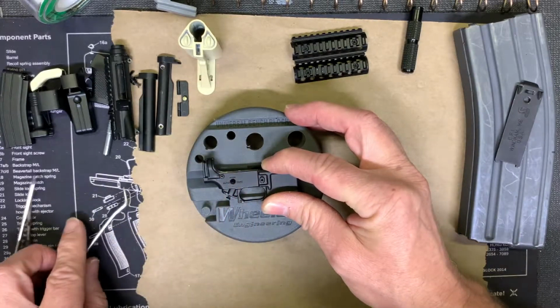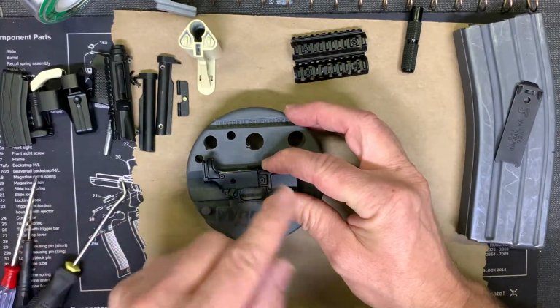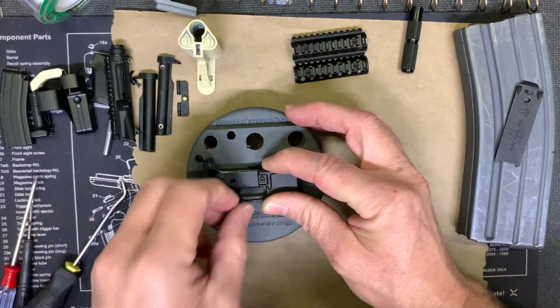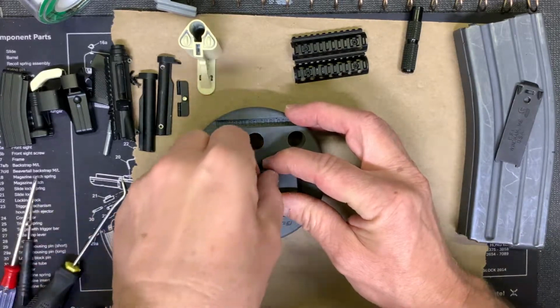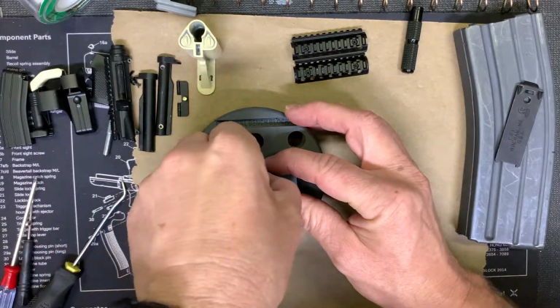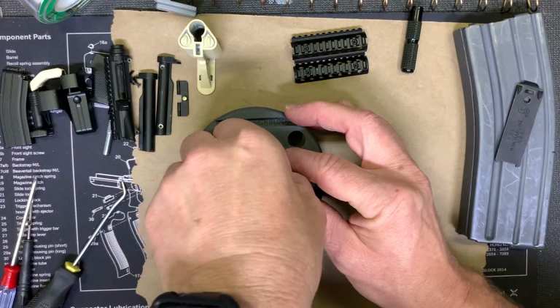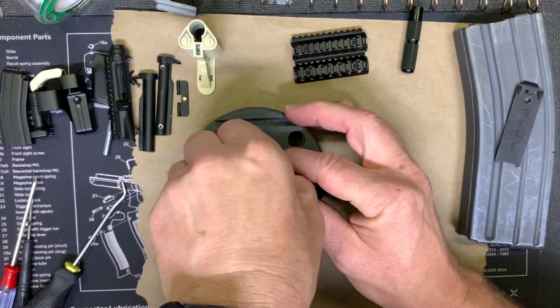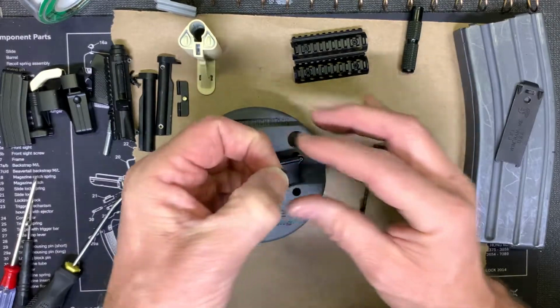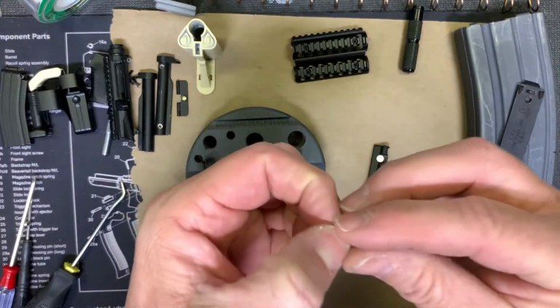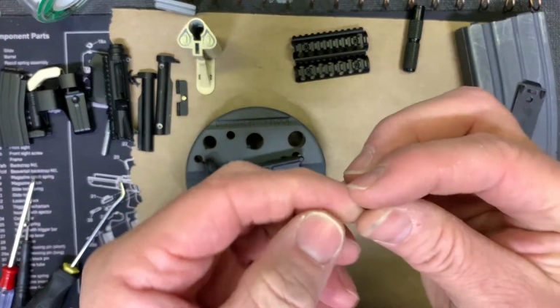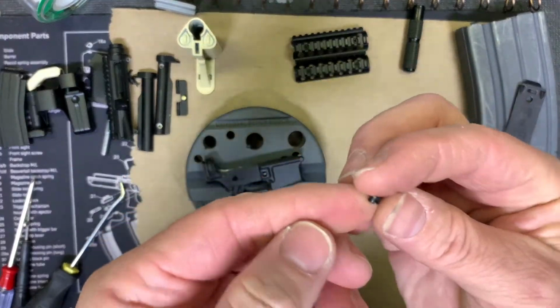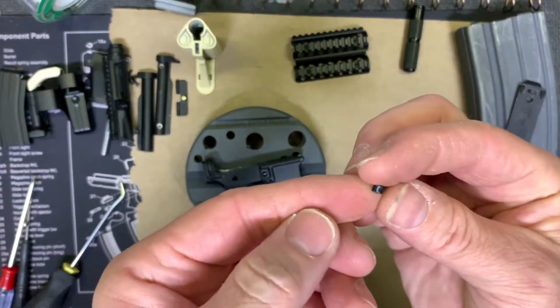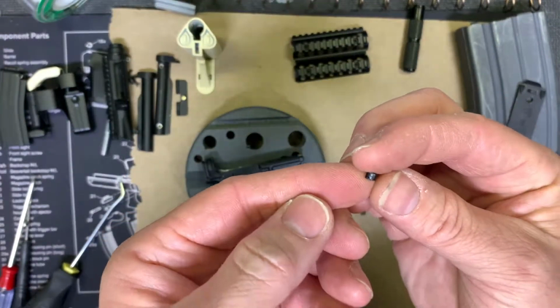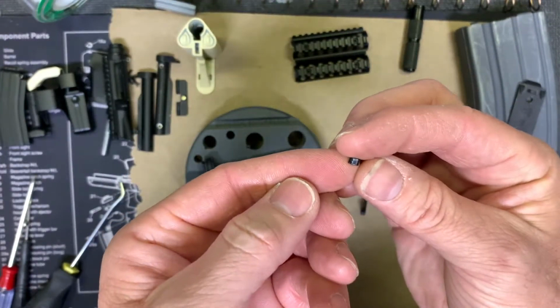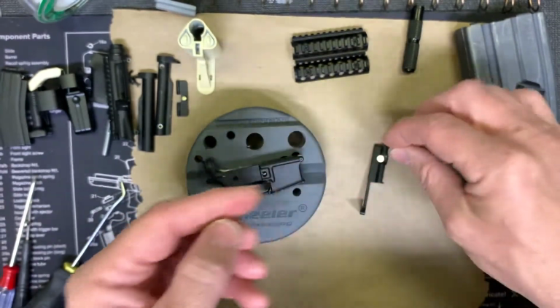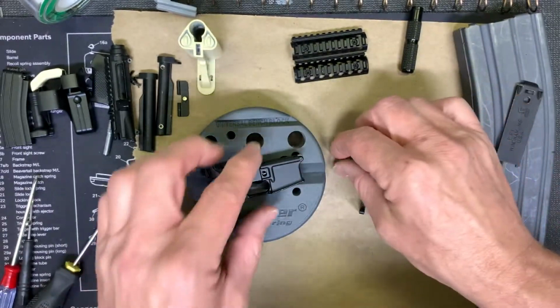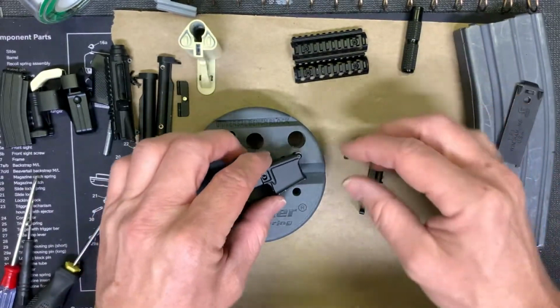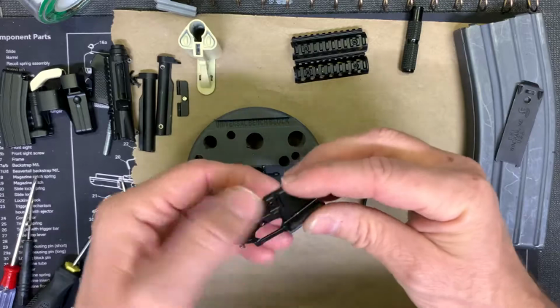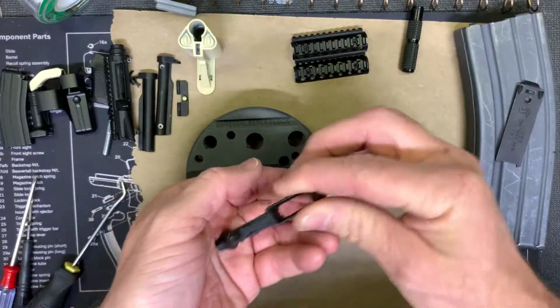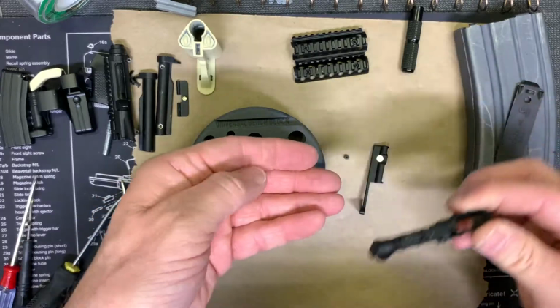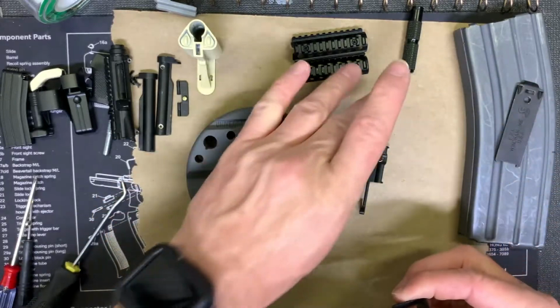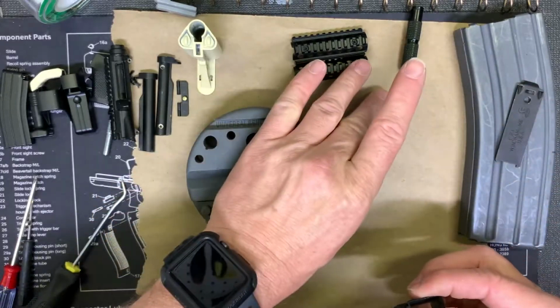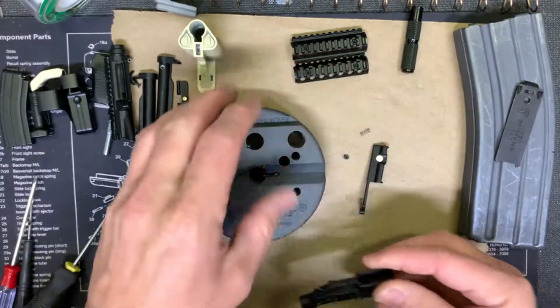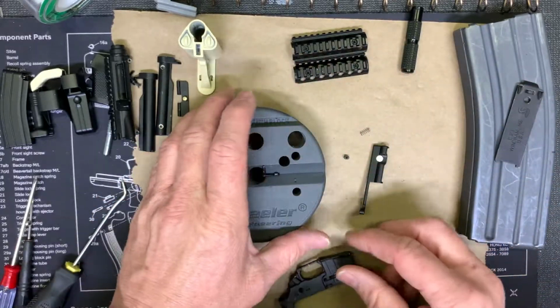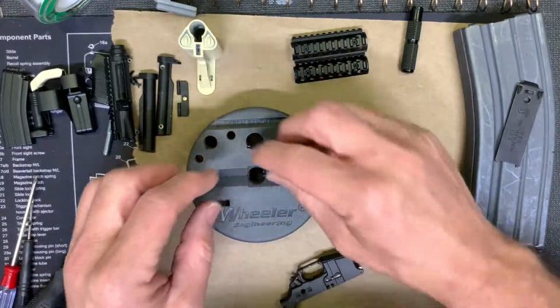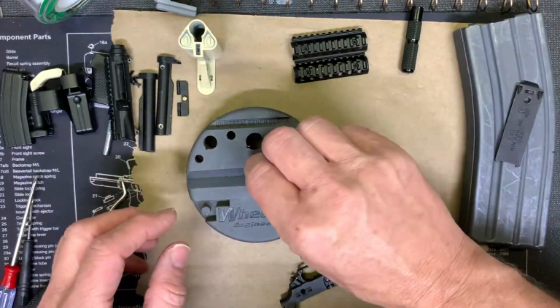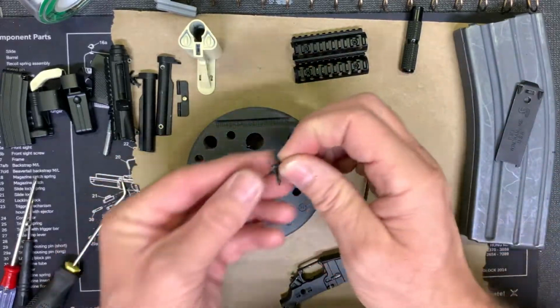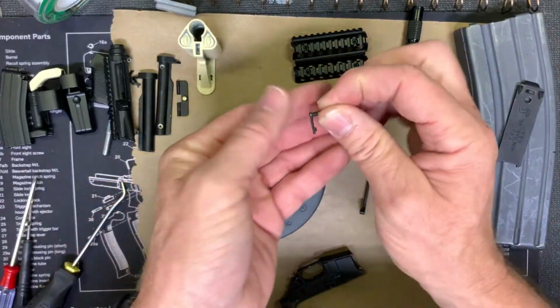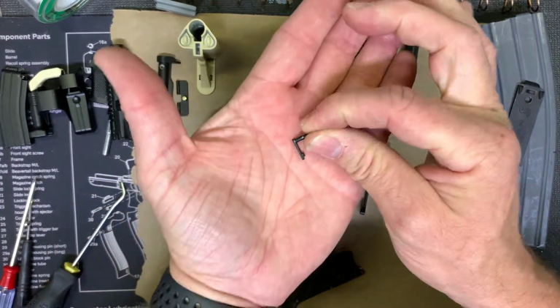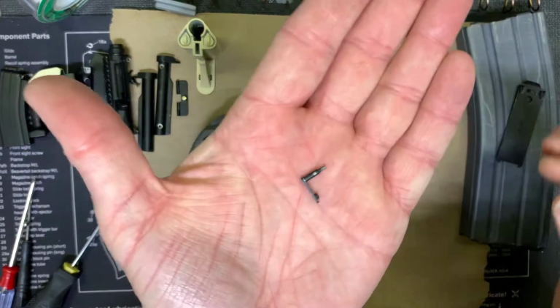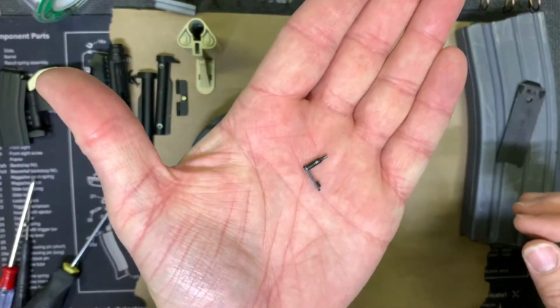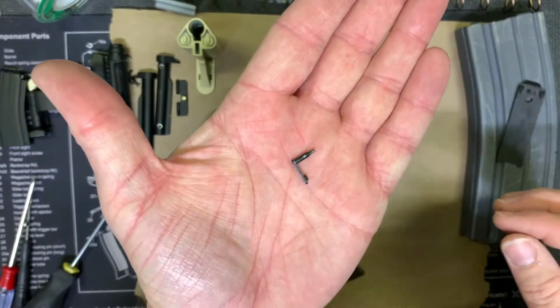Once it's in there, pop it — you just heard it pop. The spring is going to push the button out. Dump the spring out, and there's the other half right there.